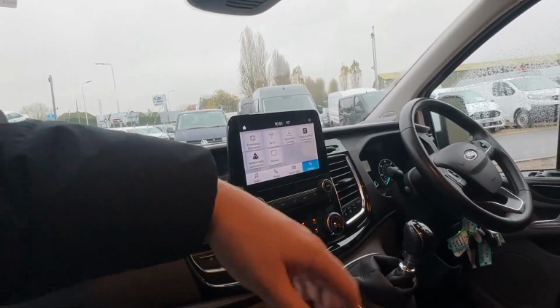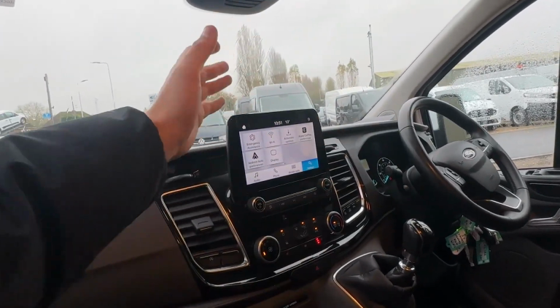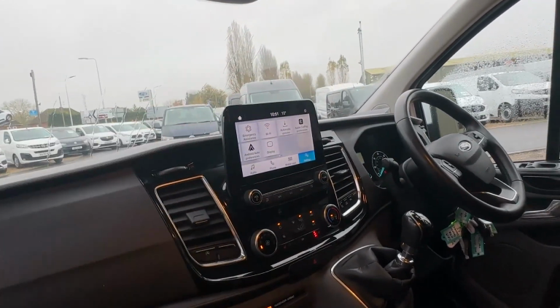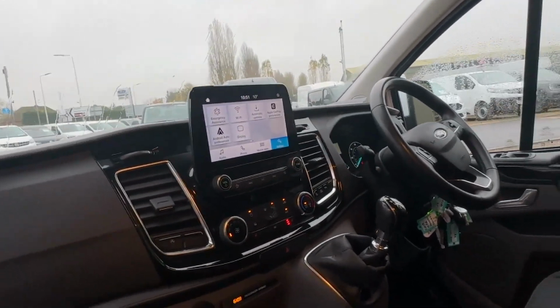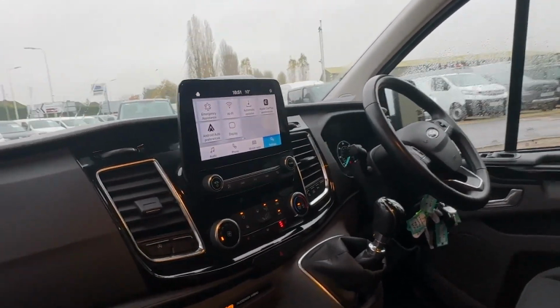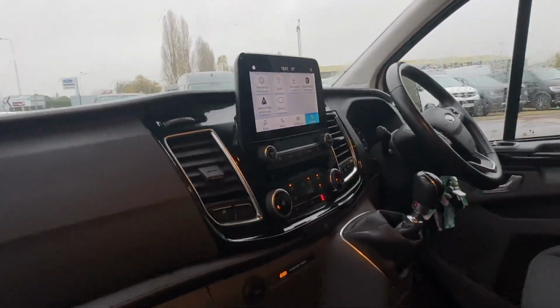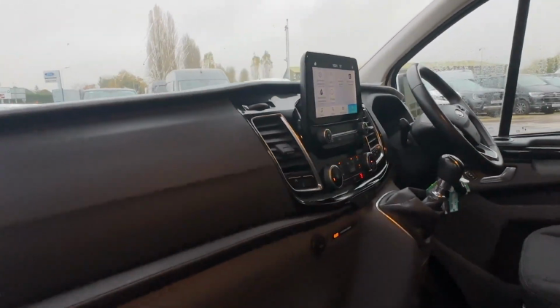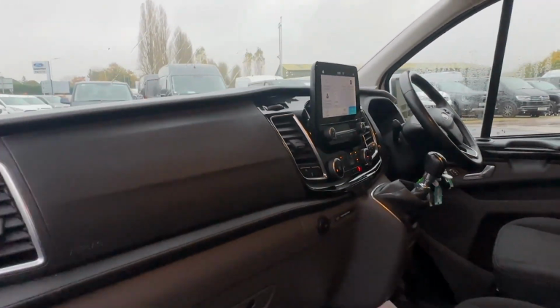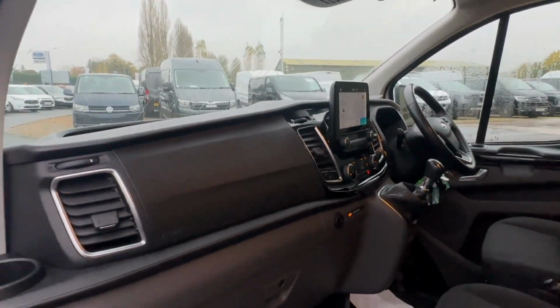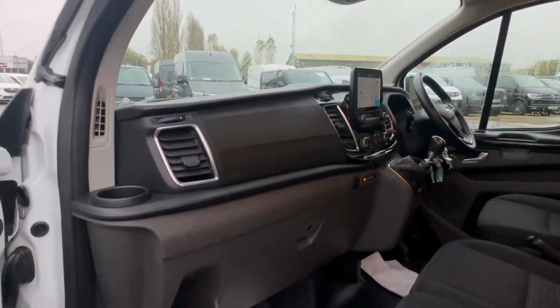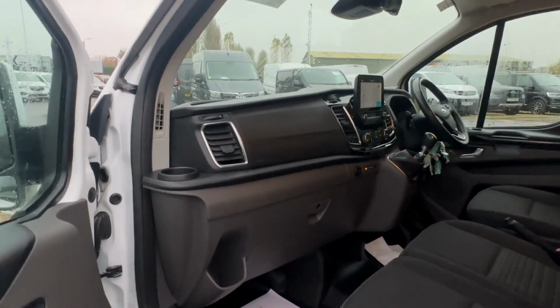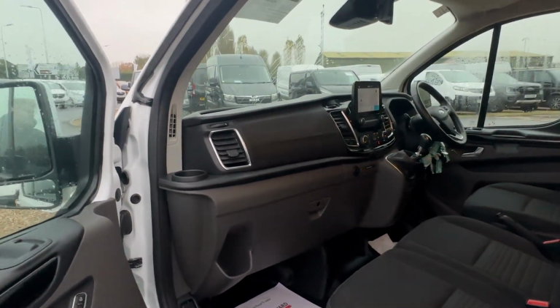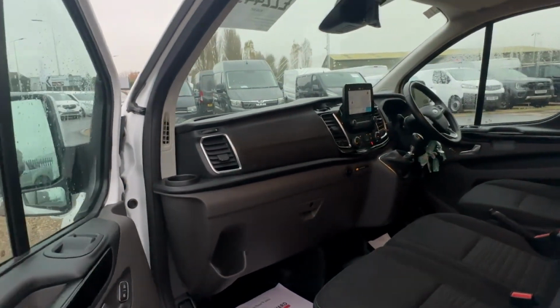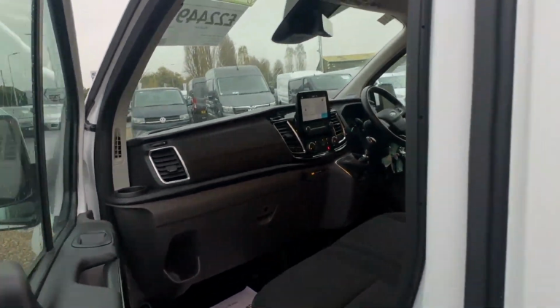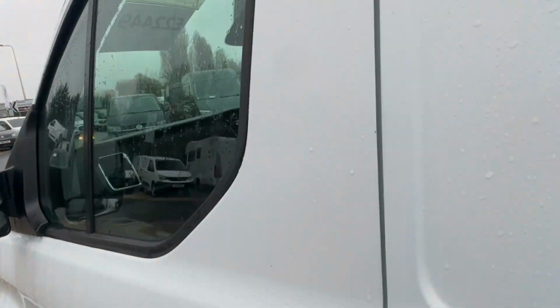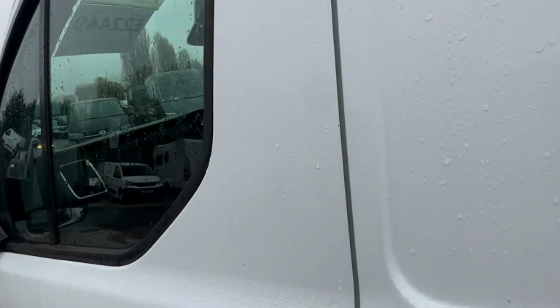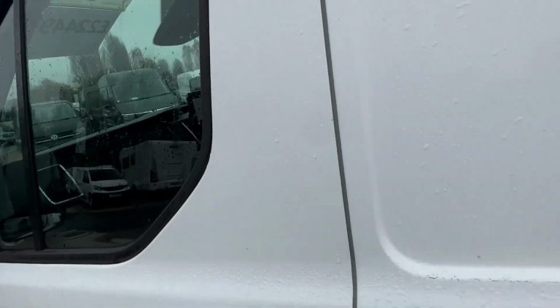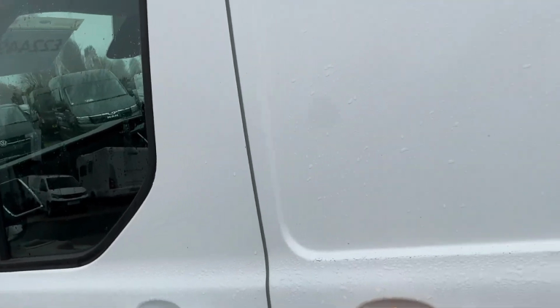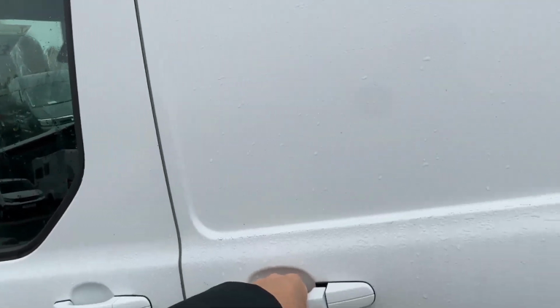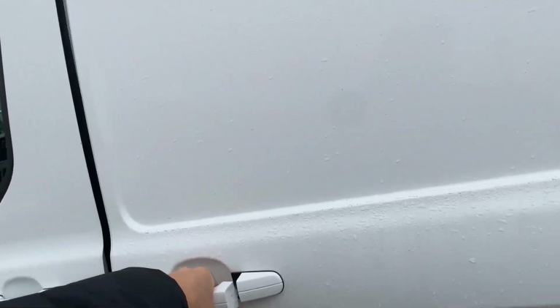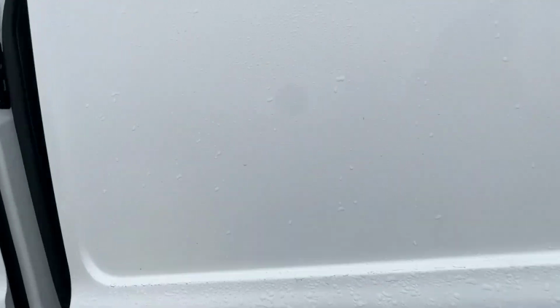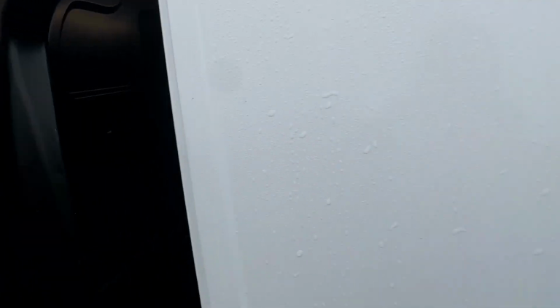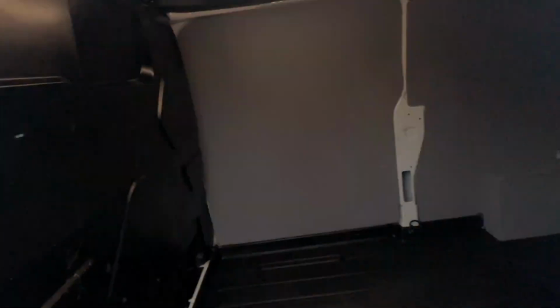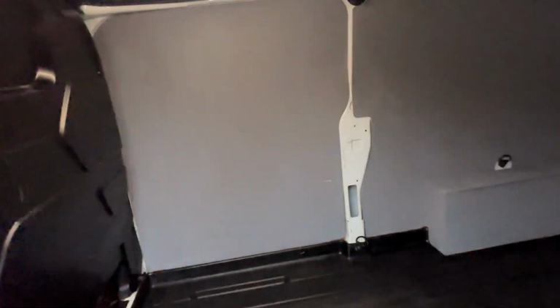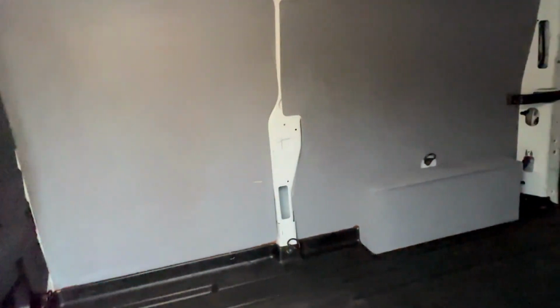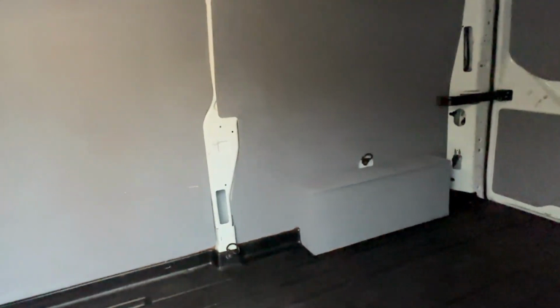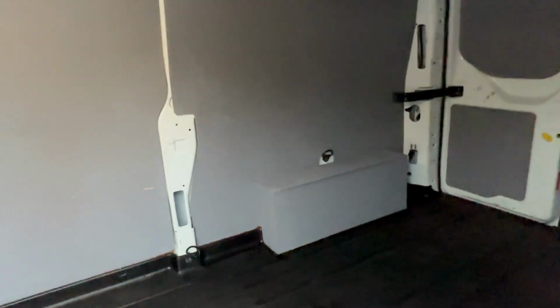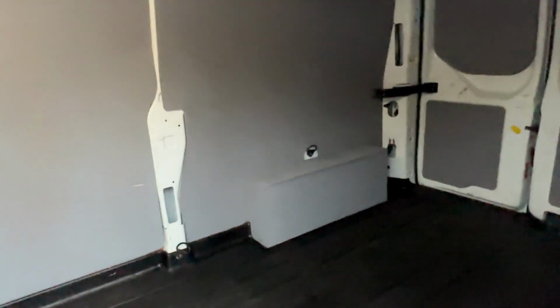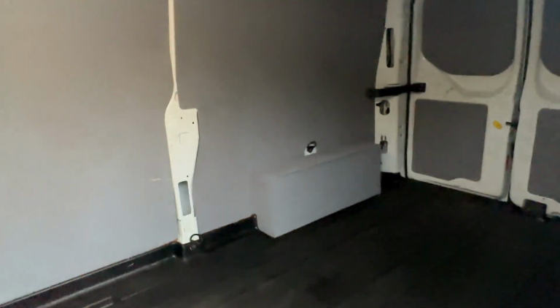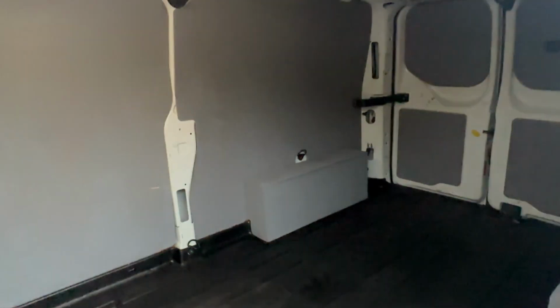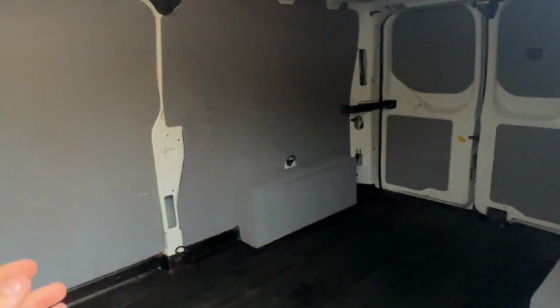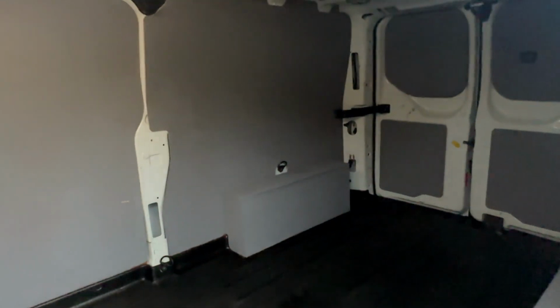Connectivity and the radio are up on the screen there, along with cruise control and hands-free on the steering wheel. And if I just show you the cargo space as well — we do have interior lighting.